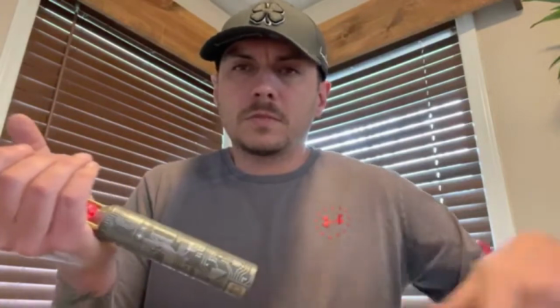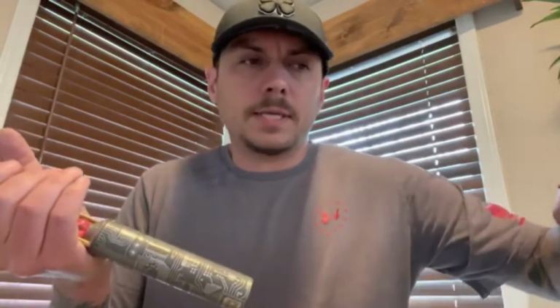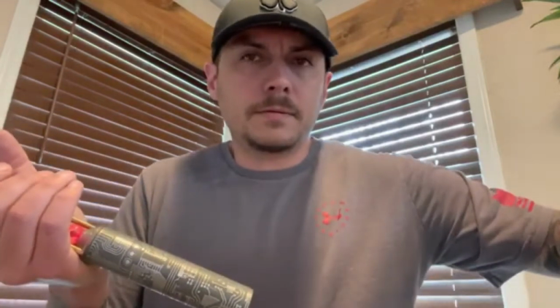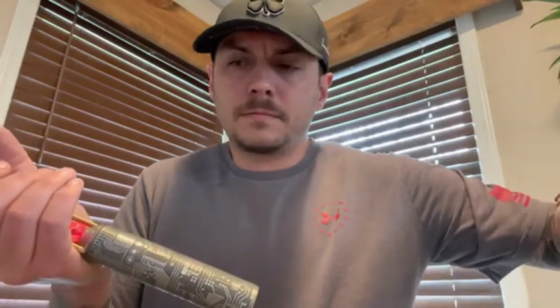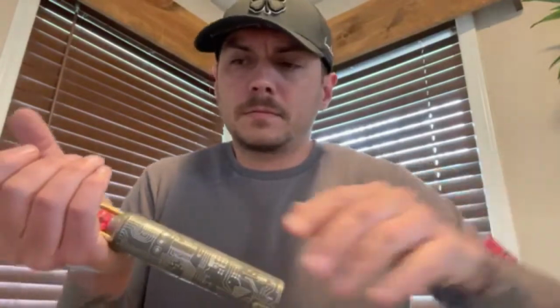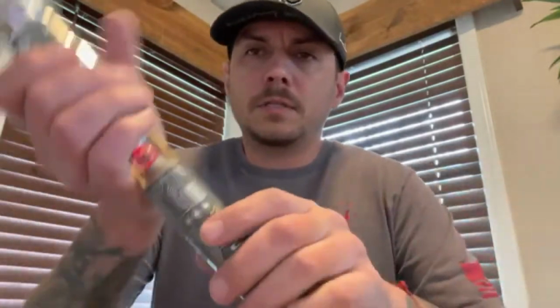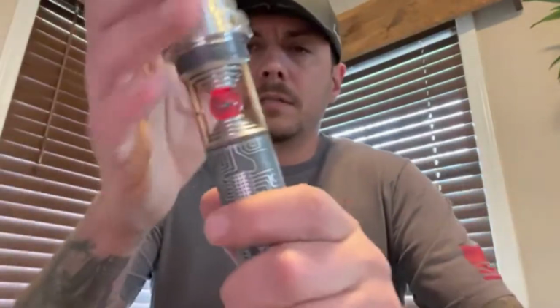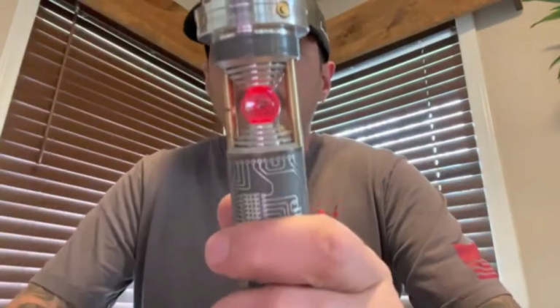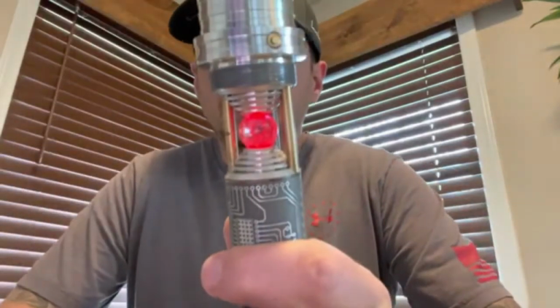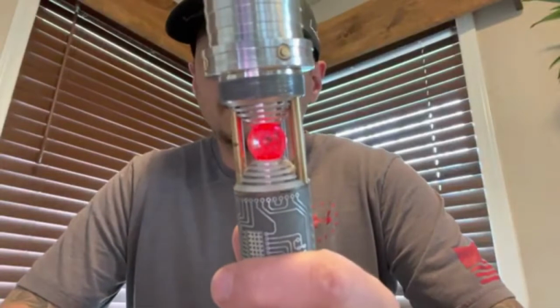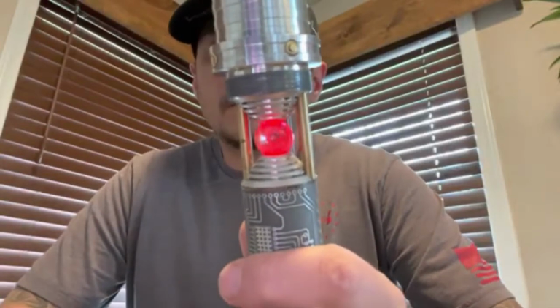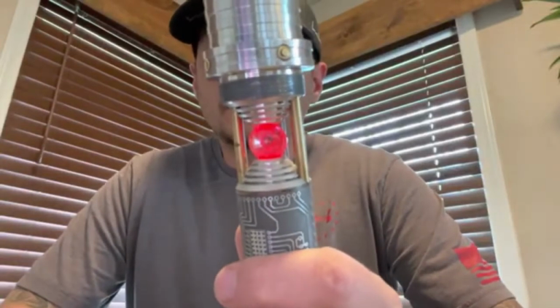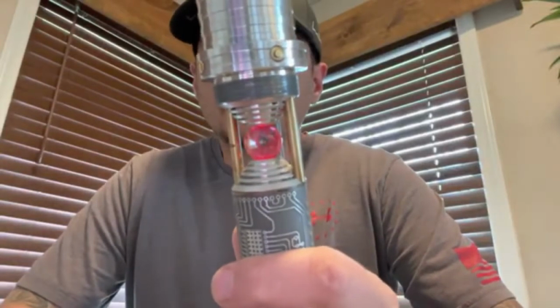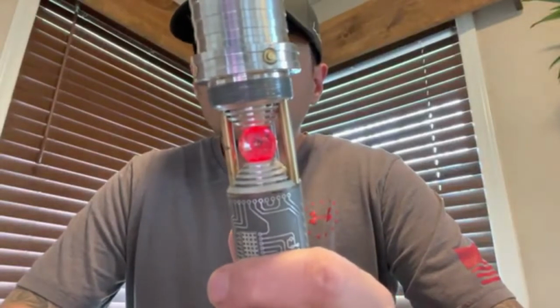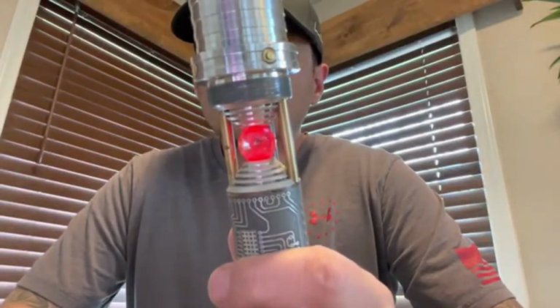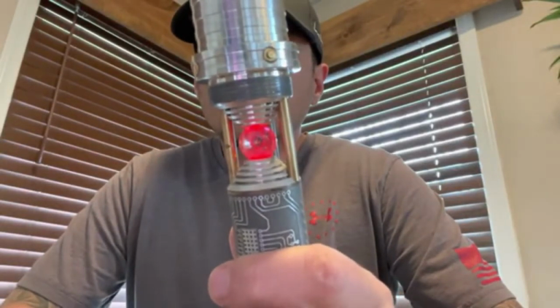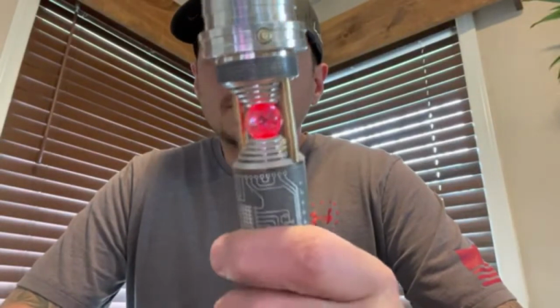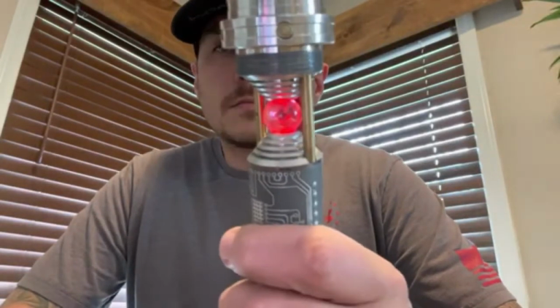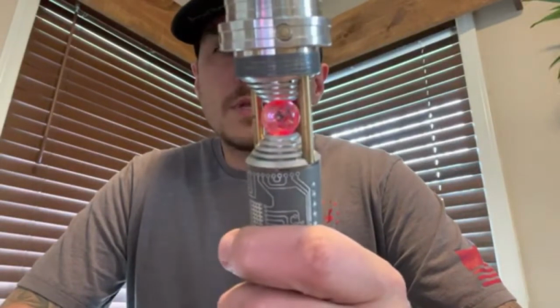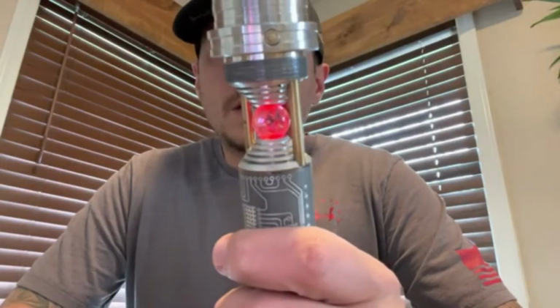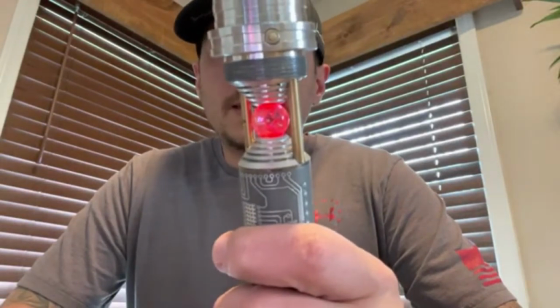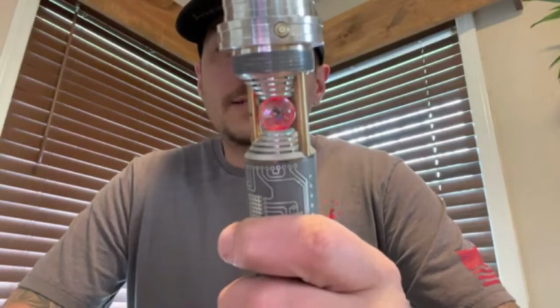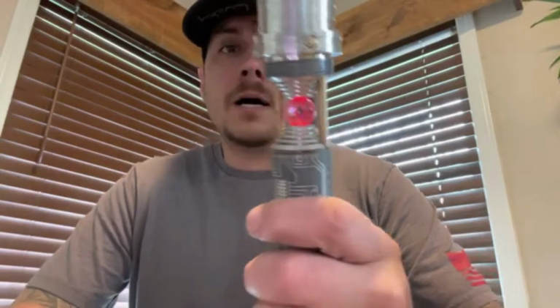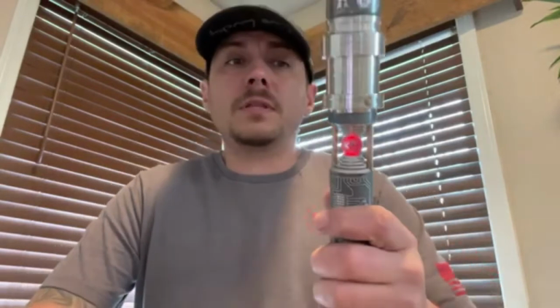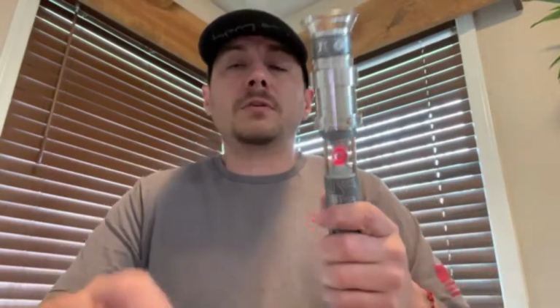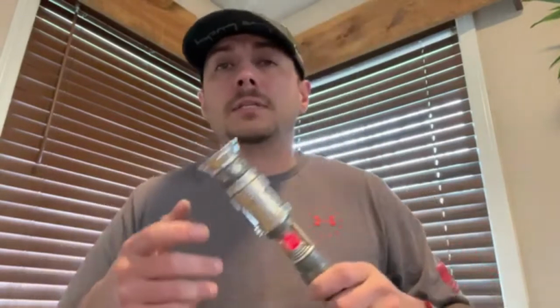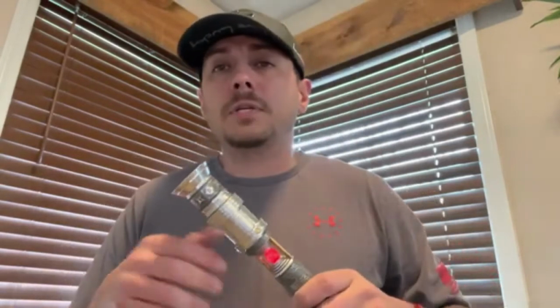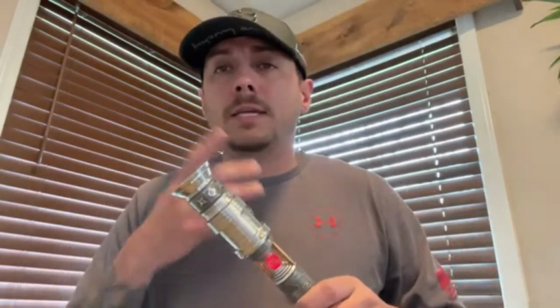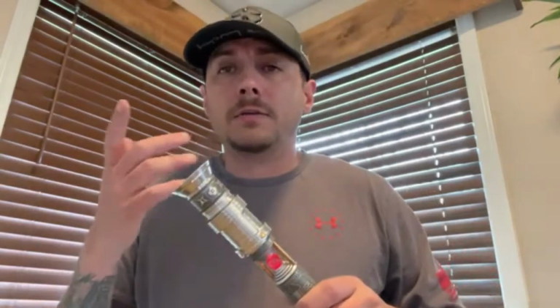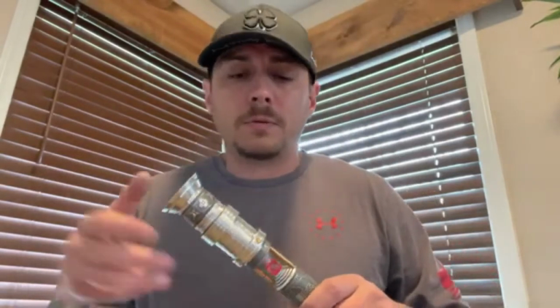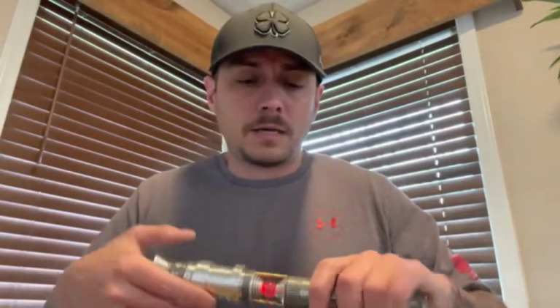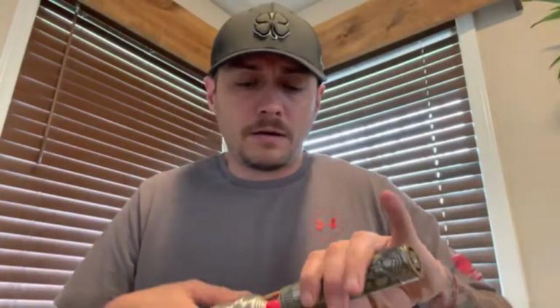We'll just go ahead and unscrew this handle — just like that. You can see your crystal's kind of pulsating there.